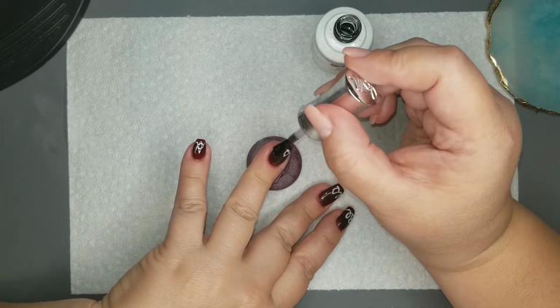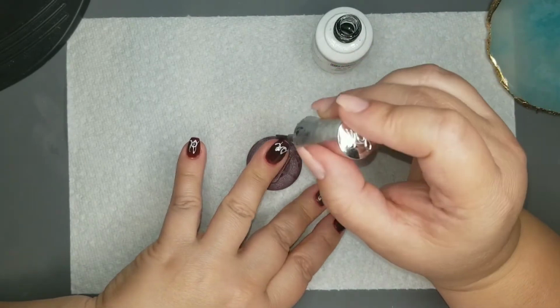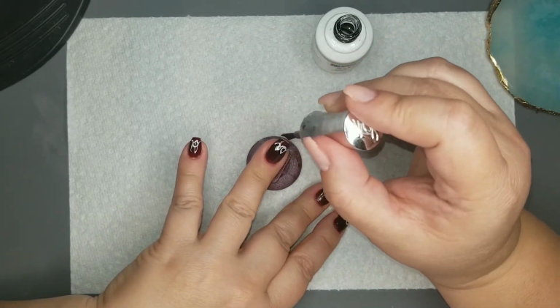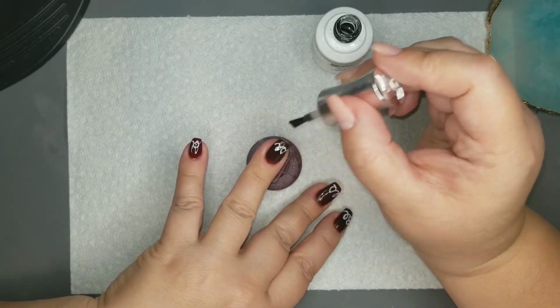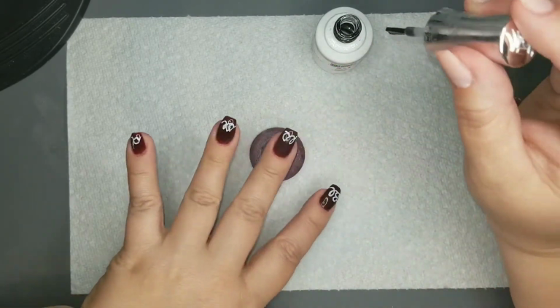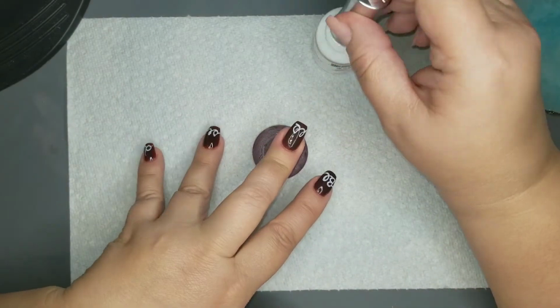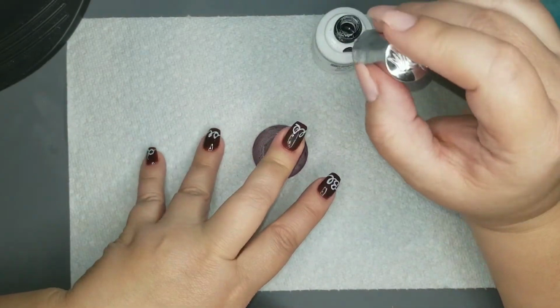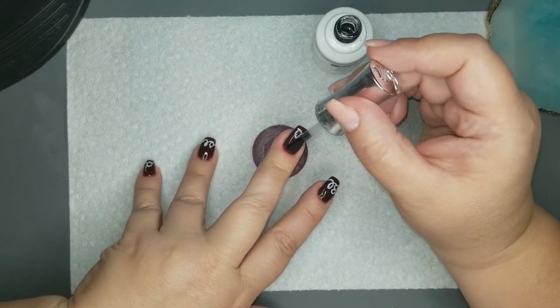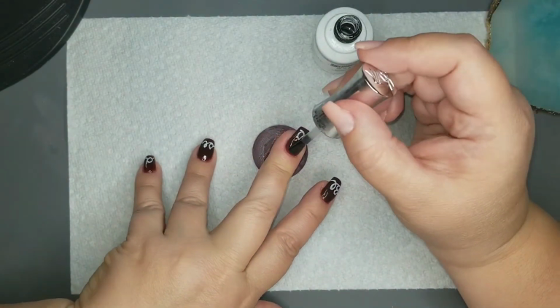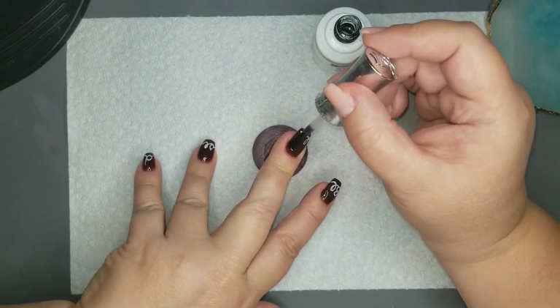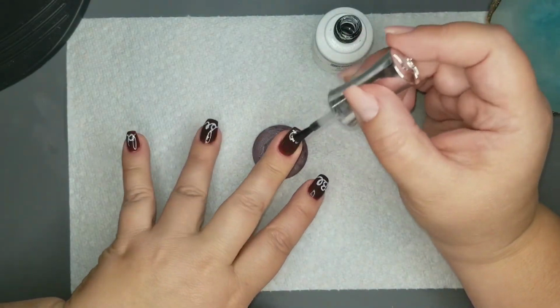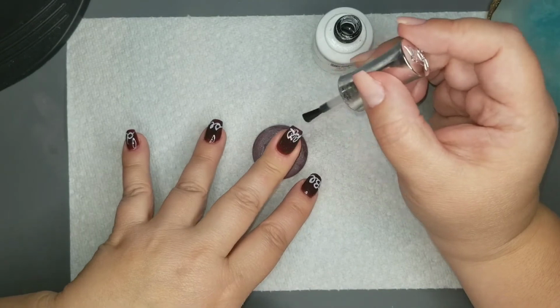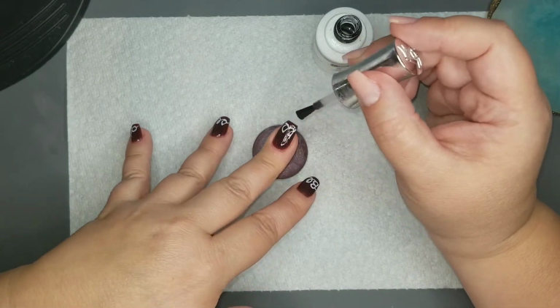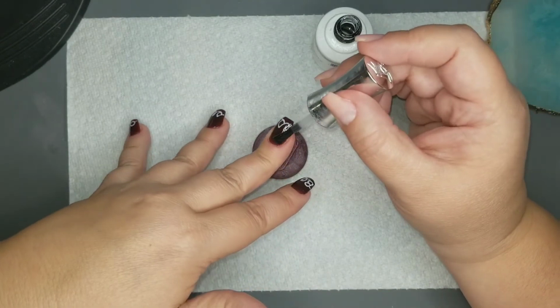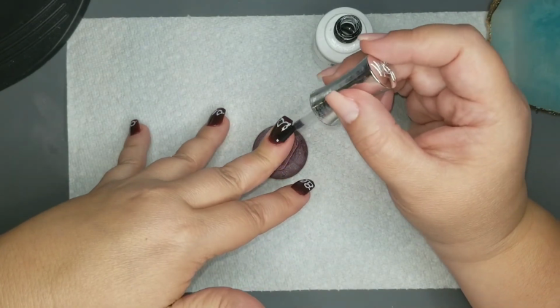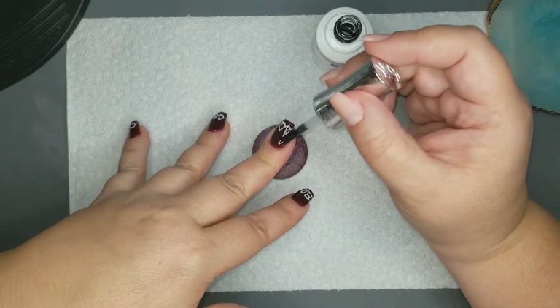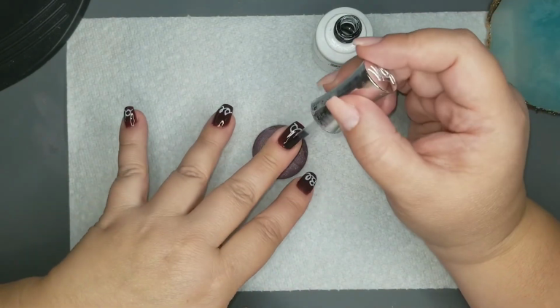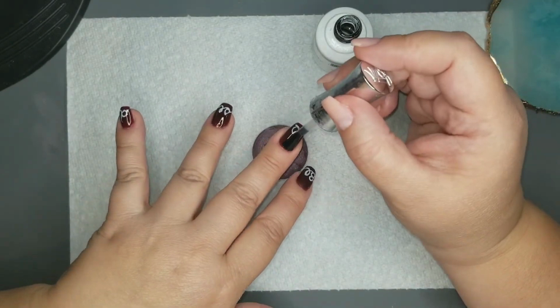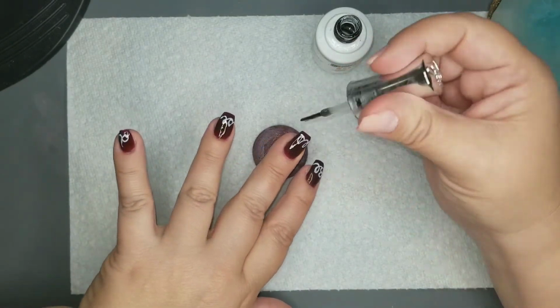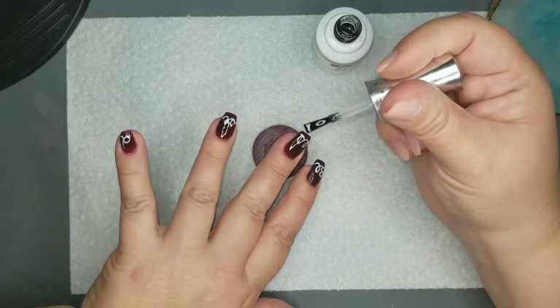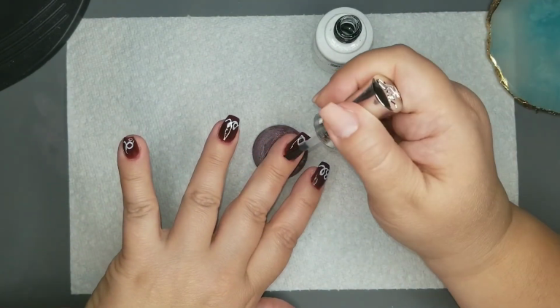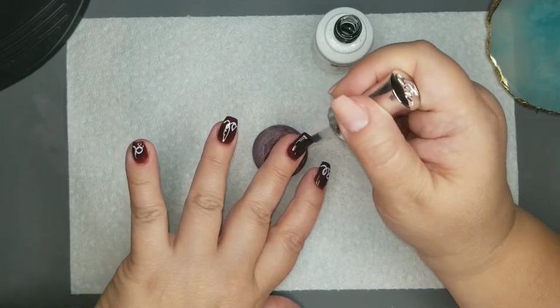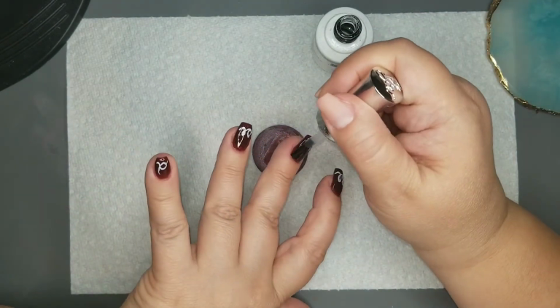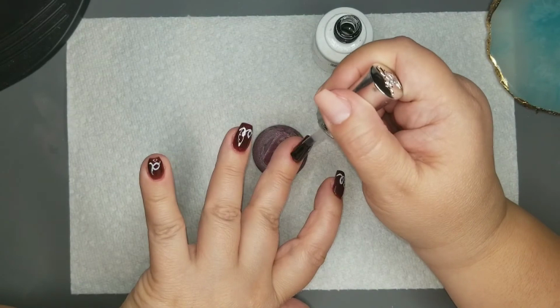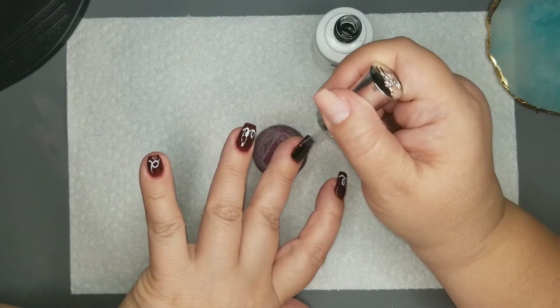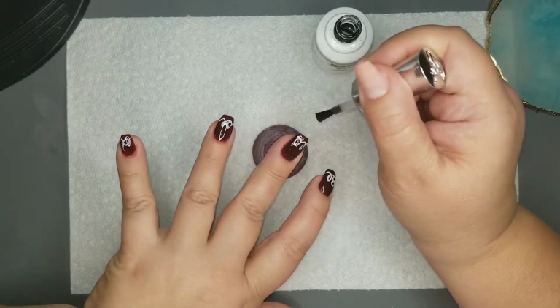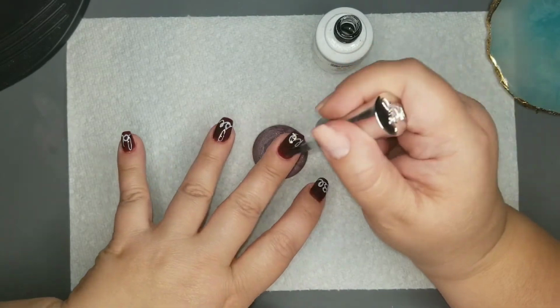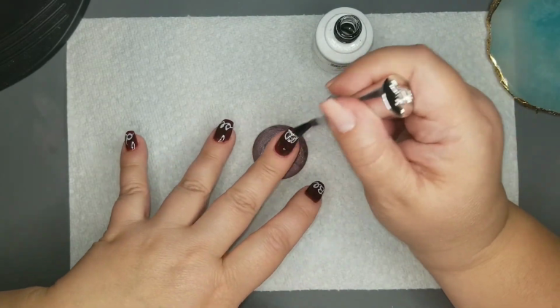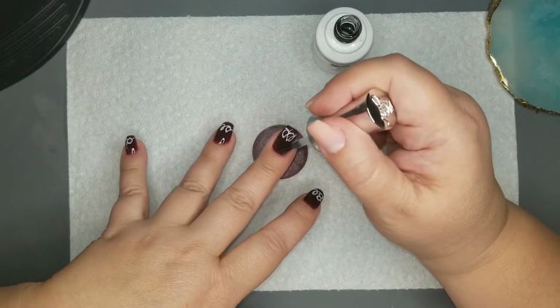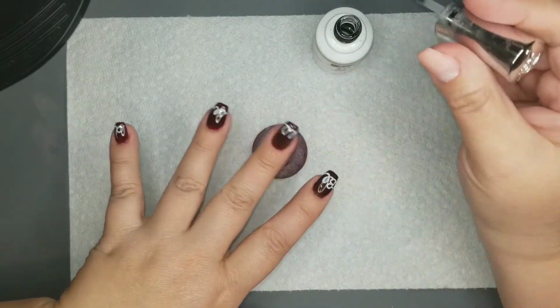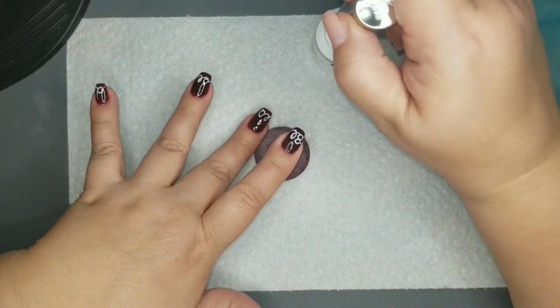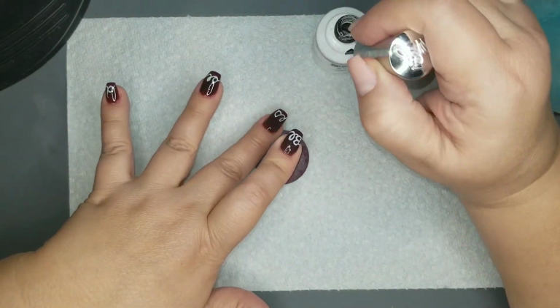I'm going to go ahead and finish off with my top coat. Each time I cure, I am curing for 60 seconds. Then I'll come back for some final thoughts and cuticle oil, and we'll go from there.